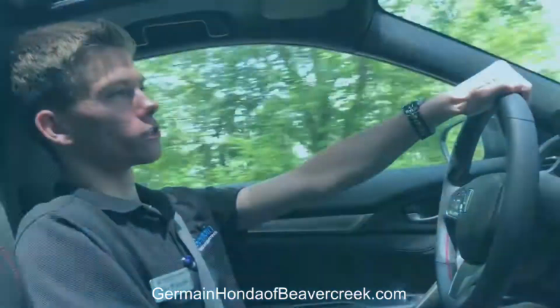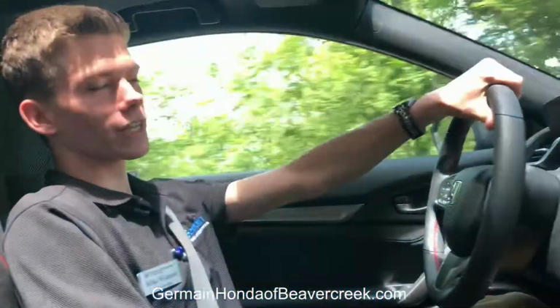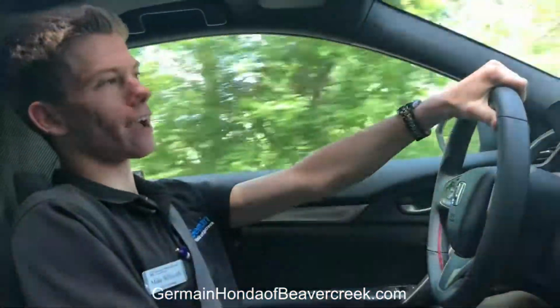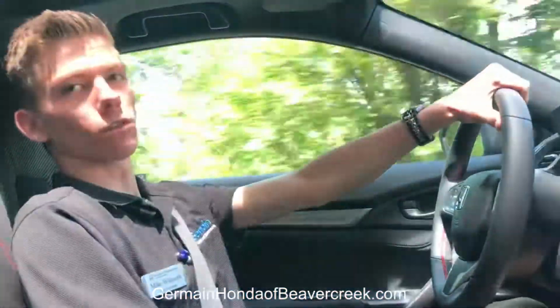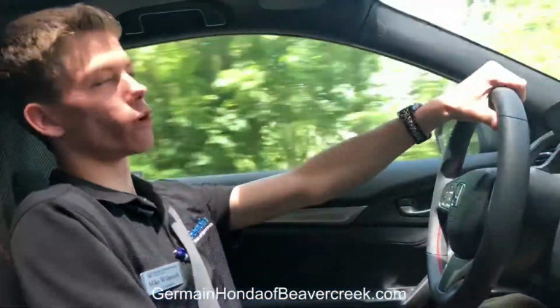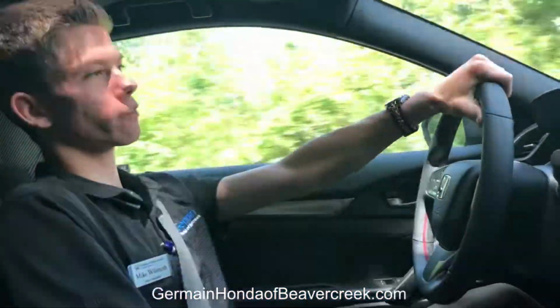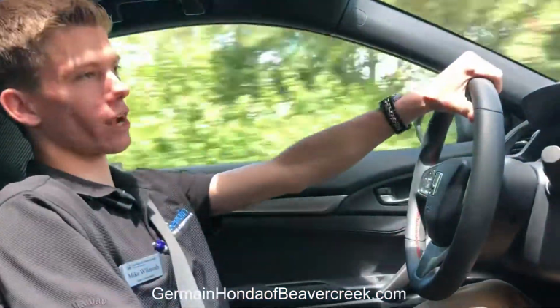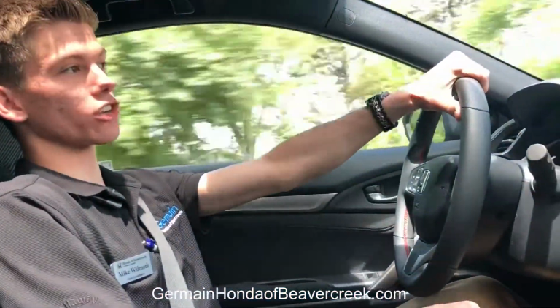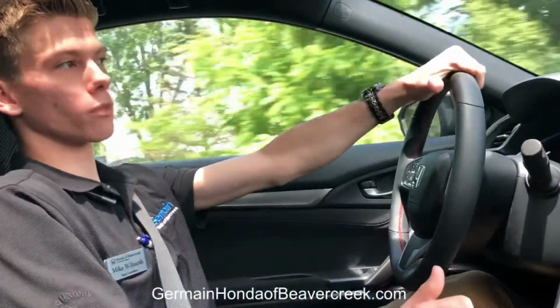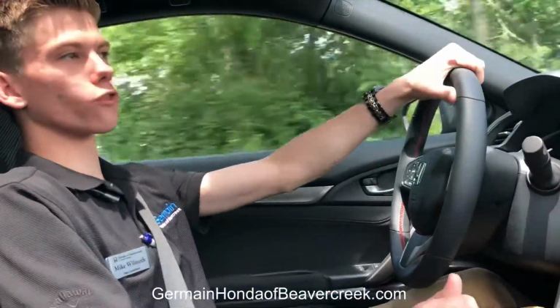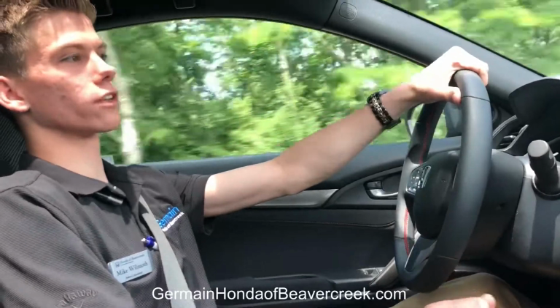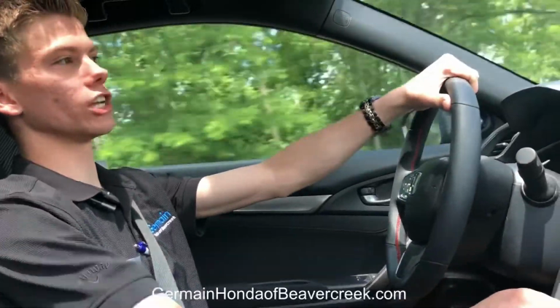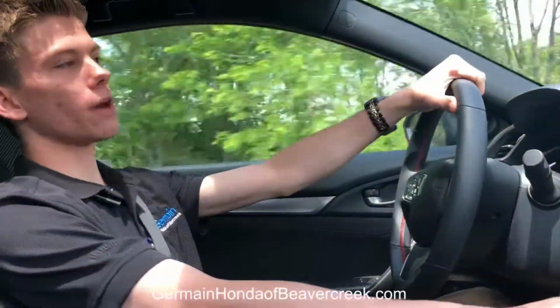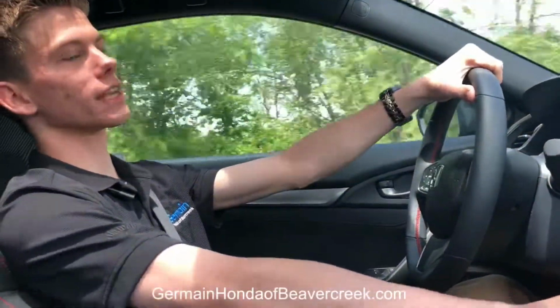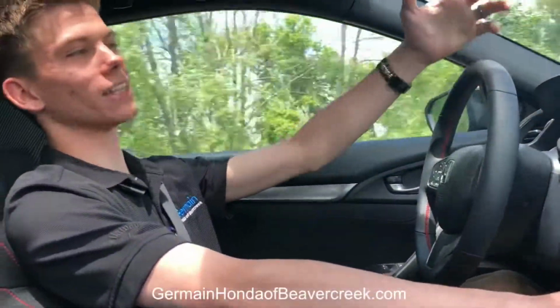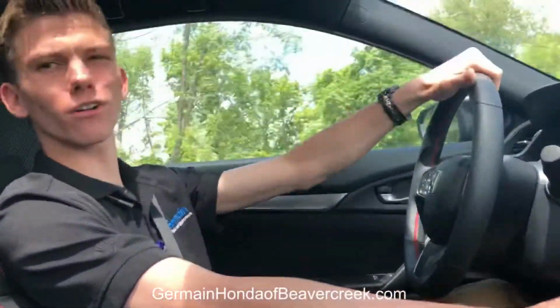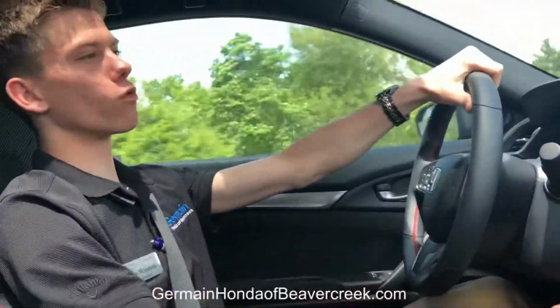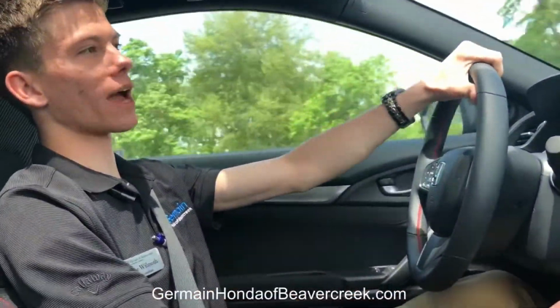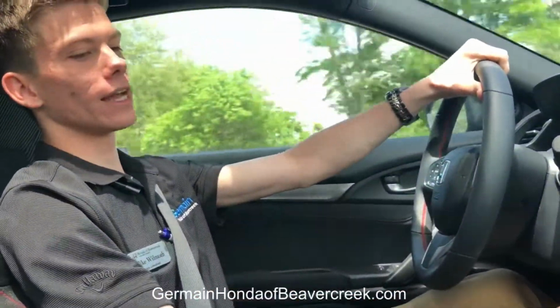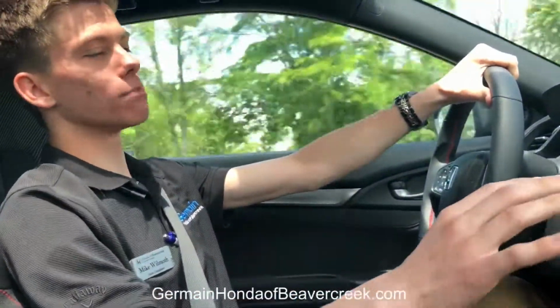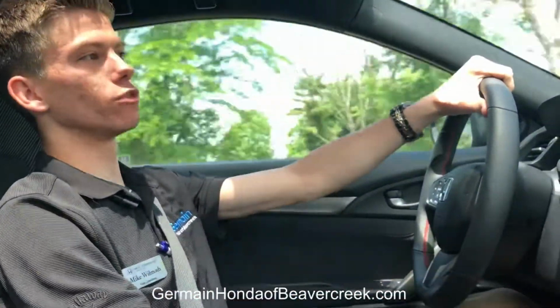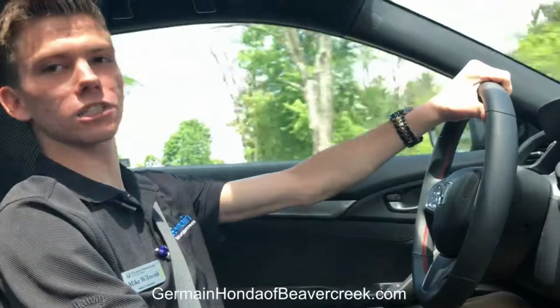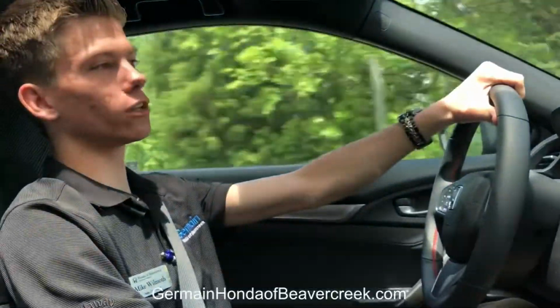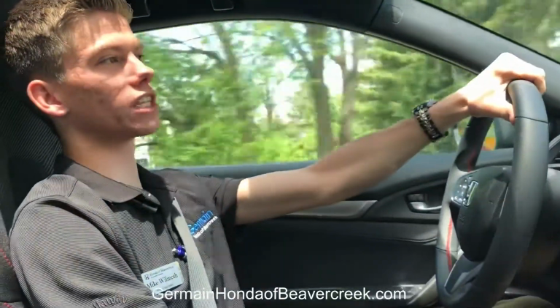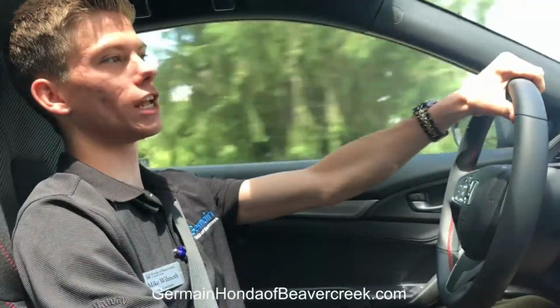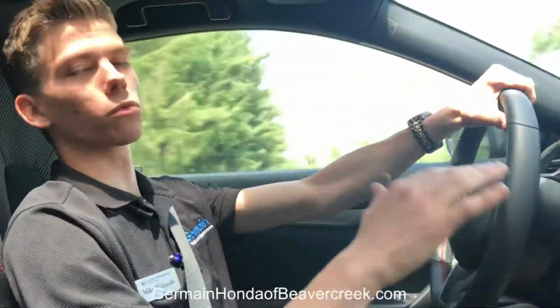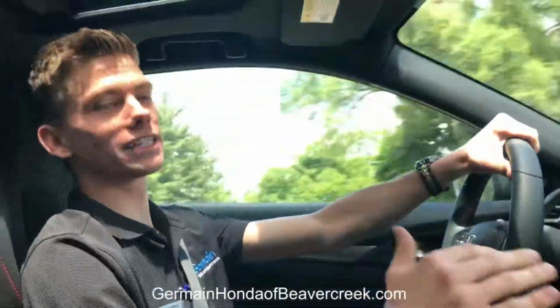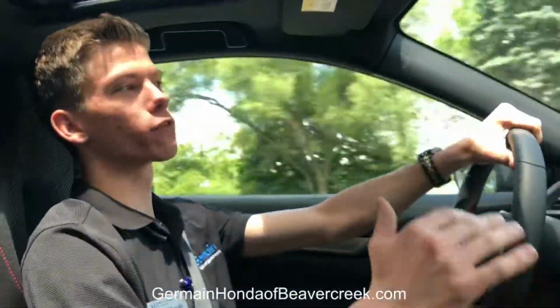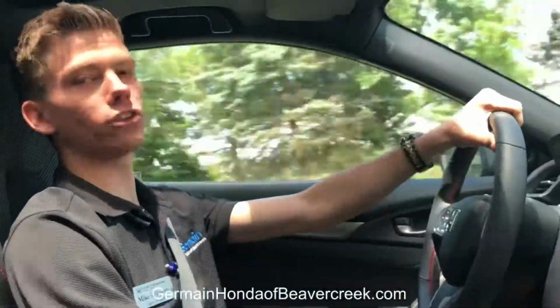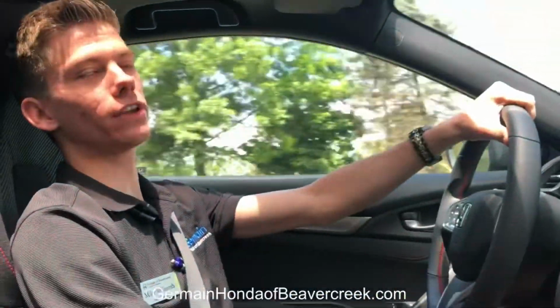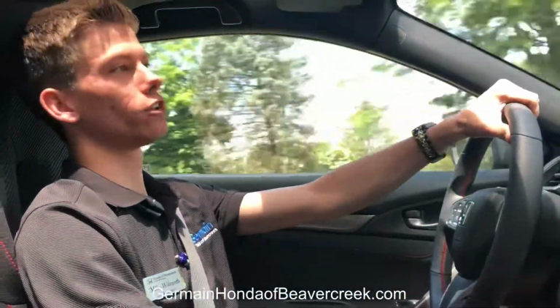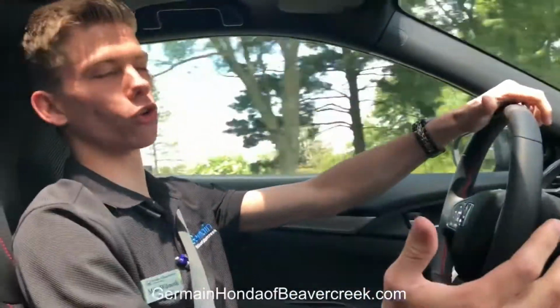The Civic Si has a 1.5 liter direct injection turbocharged four-cylinder engine that pumps out about 205 horsepower. It's married to a six-speed manual transmission that really makes everyday driving just a joy.